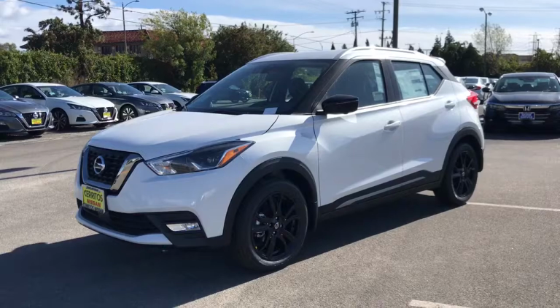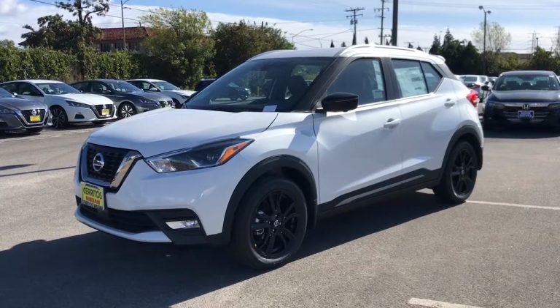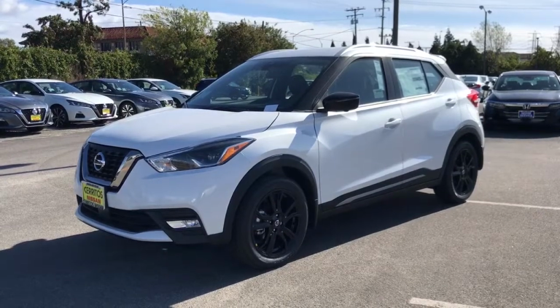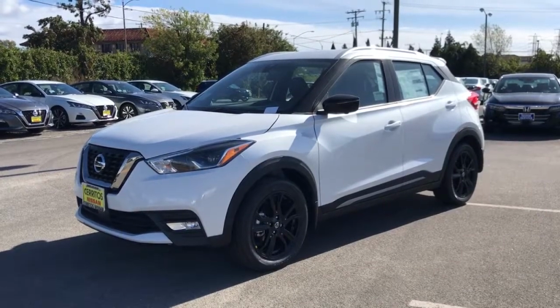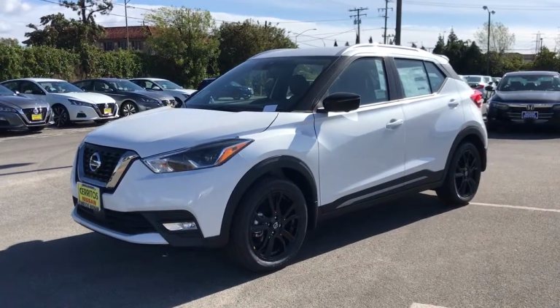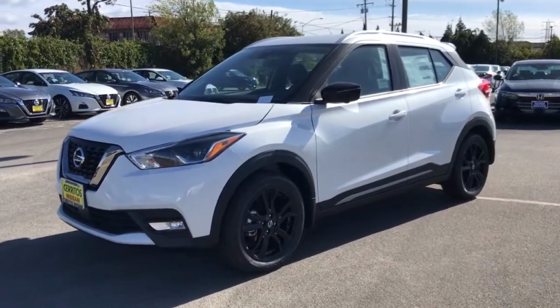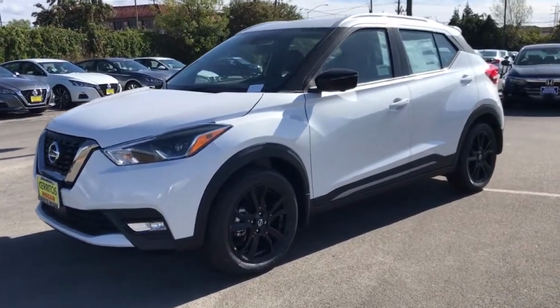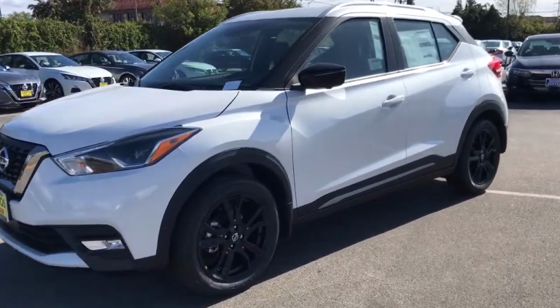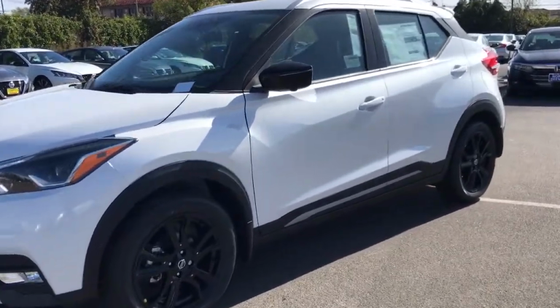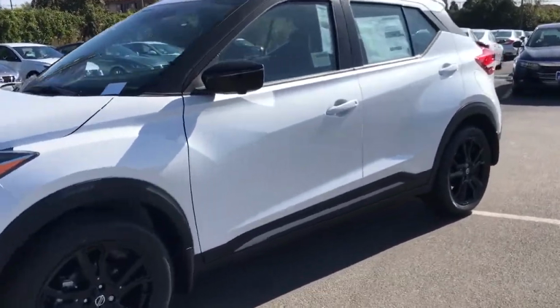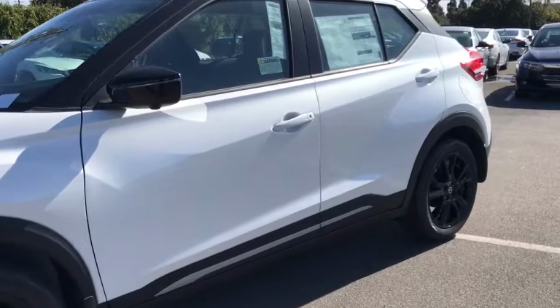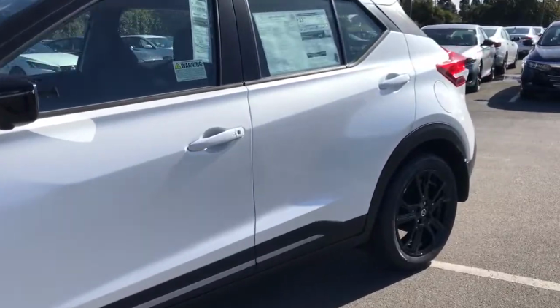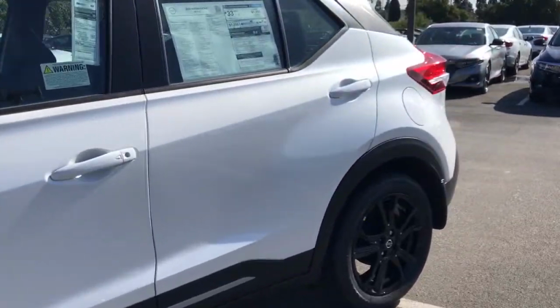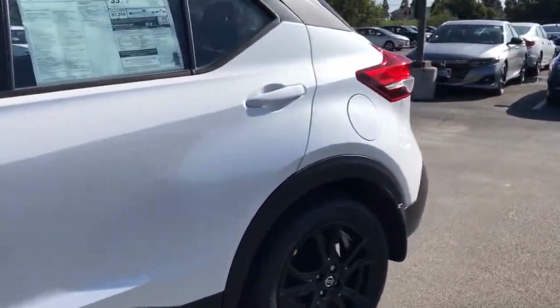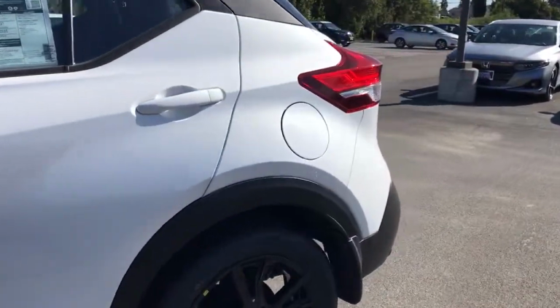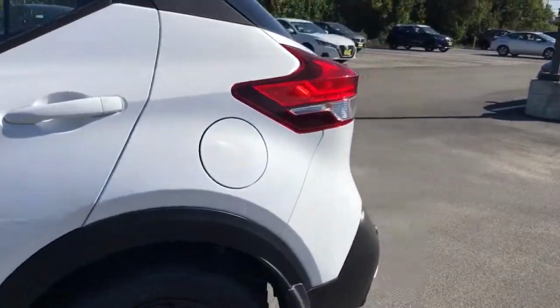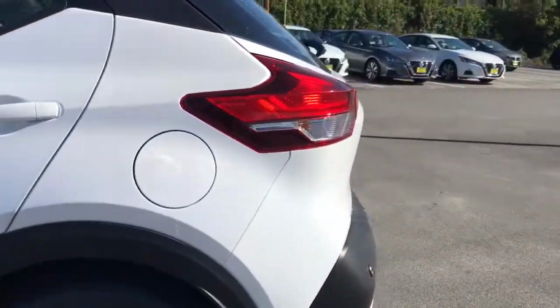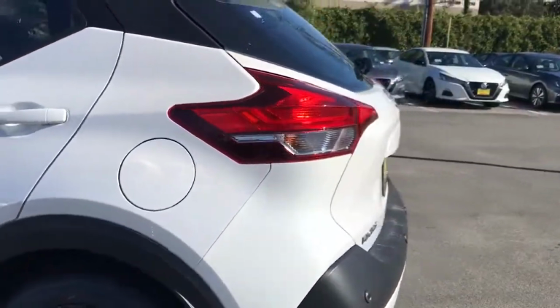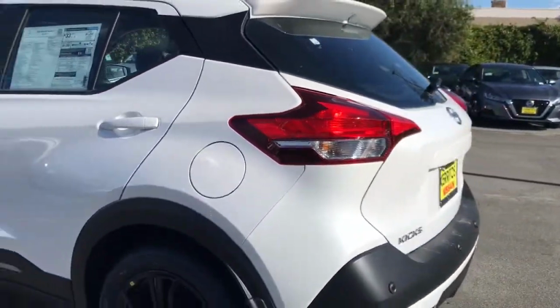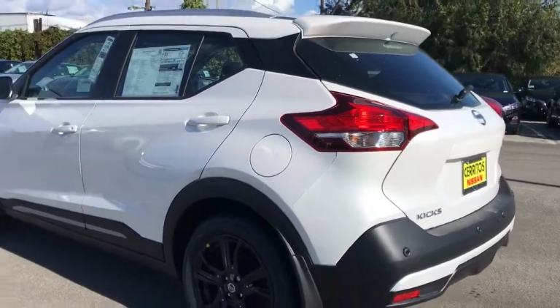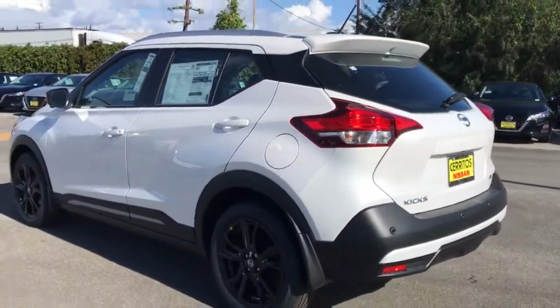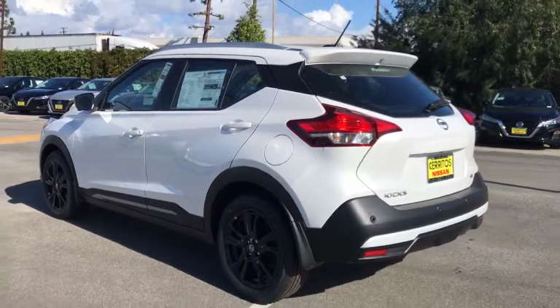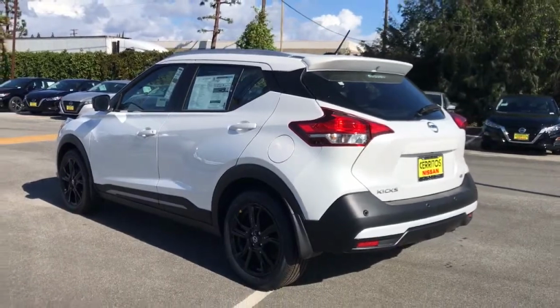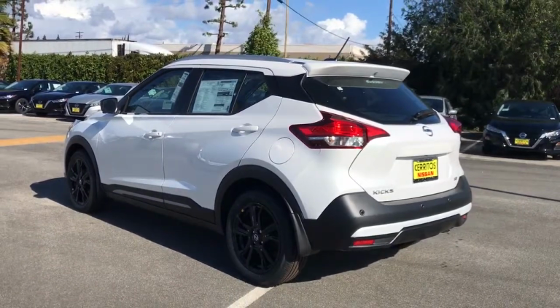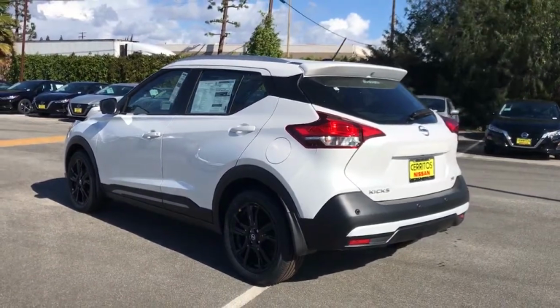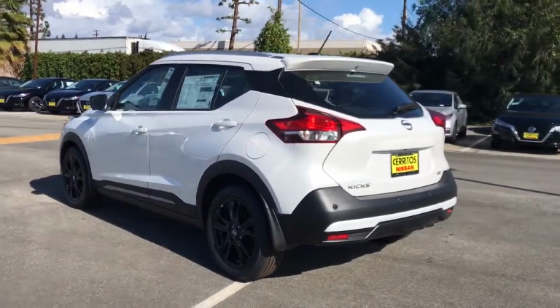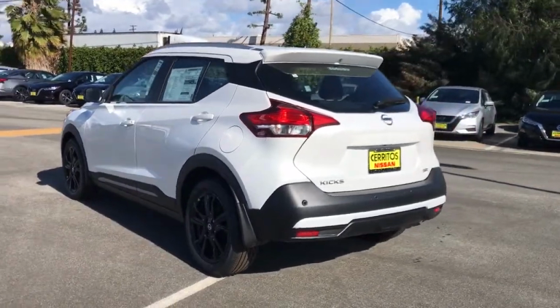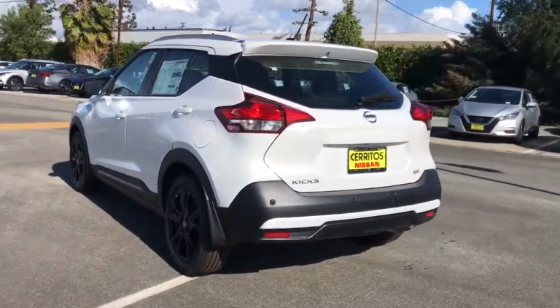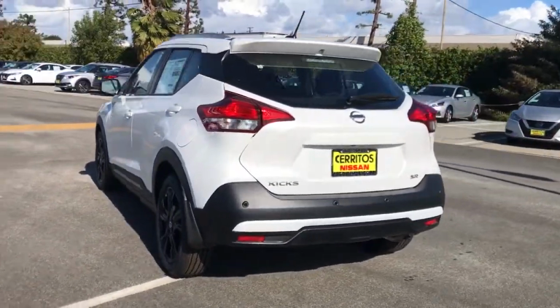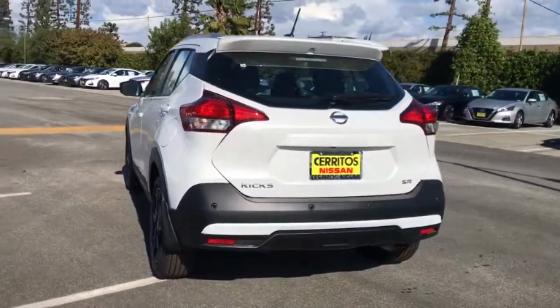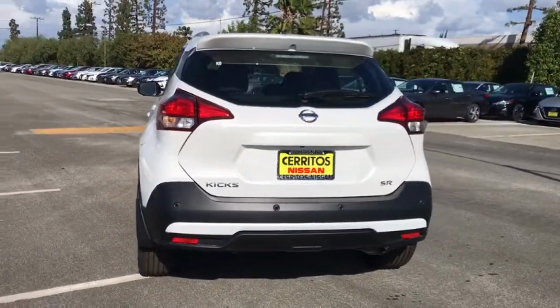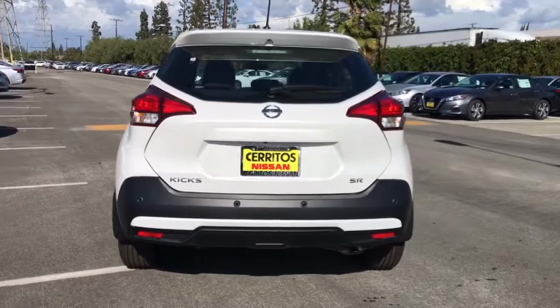Picture yourself in the 2020 Nissan Kicks. This Nissan Kicks packs a lot of fun into an efficient, compact package. Enjoy the benefit of its spacious interior, comfortable ride, ample cargo space, and touchscreen infotainment.